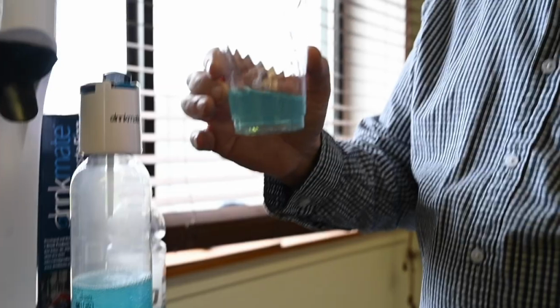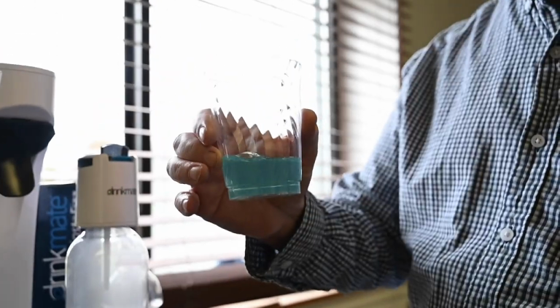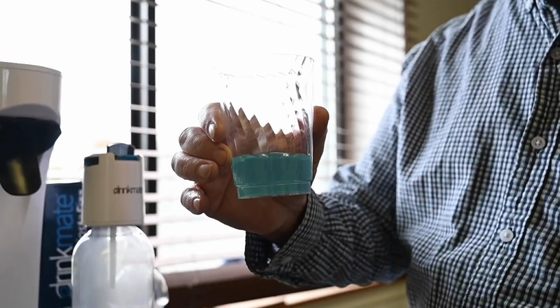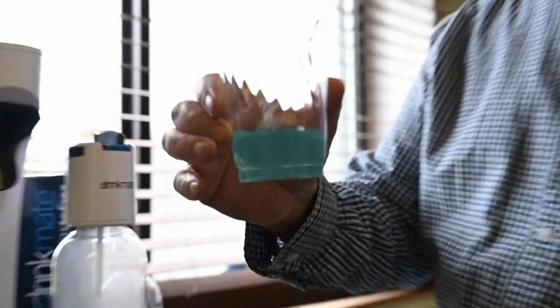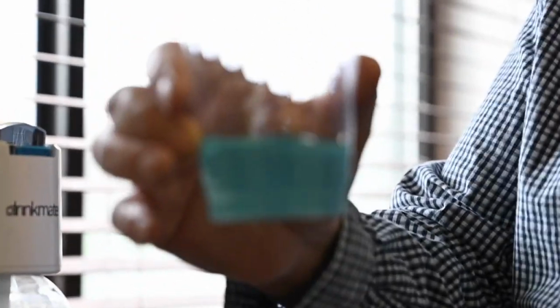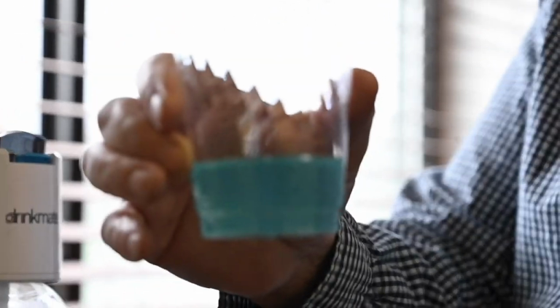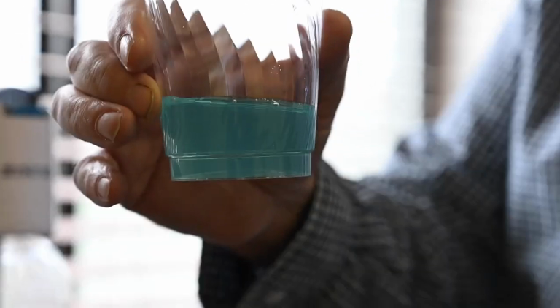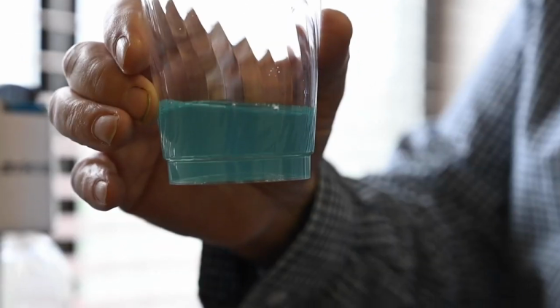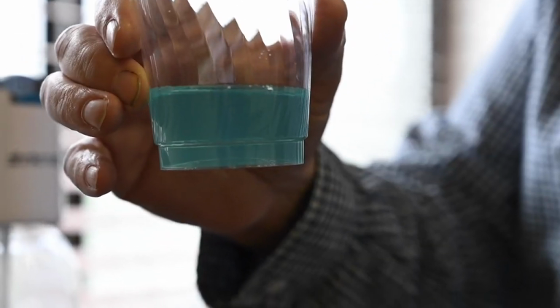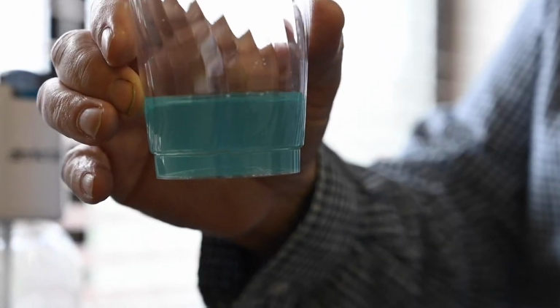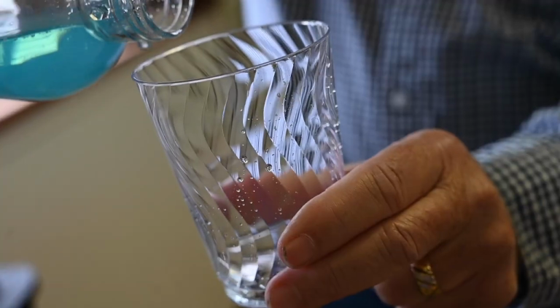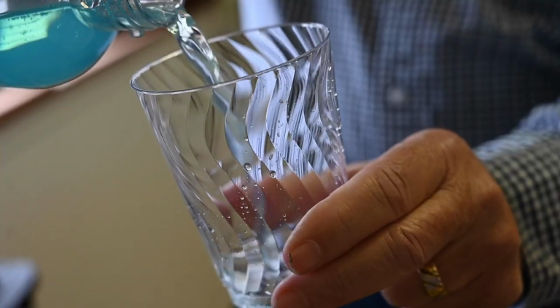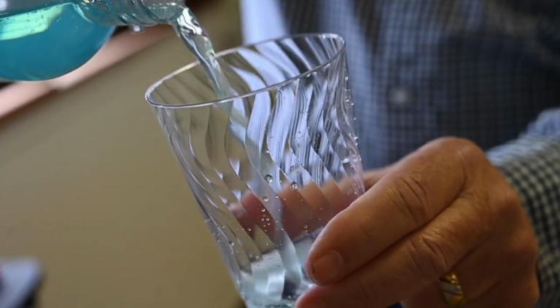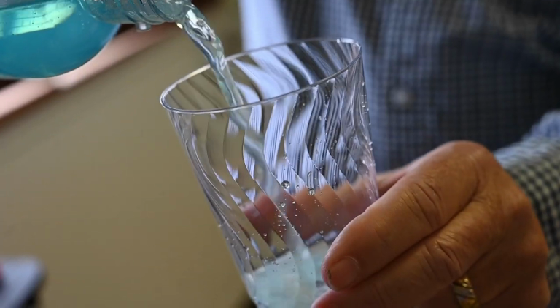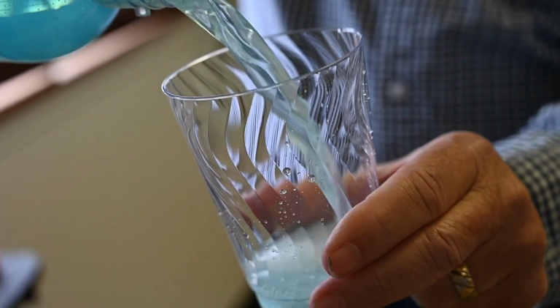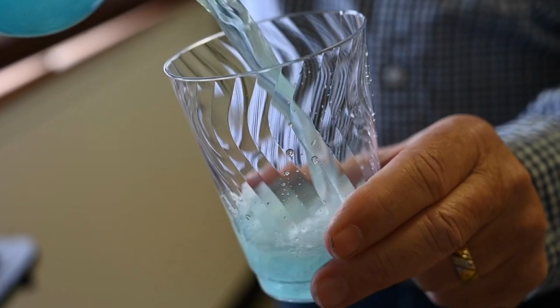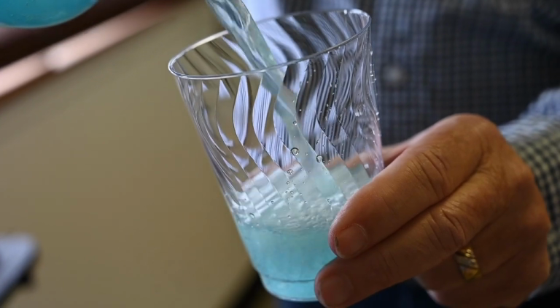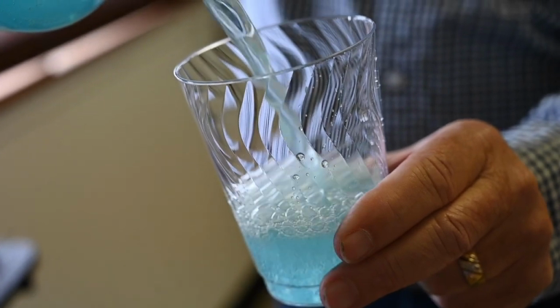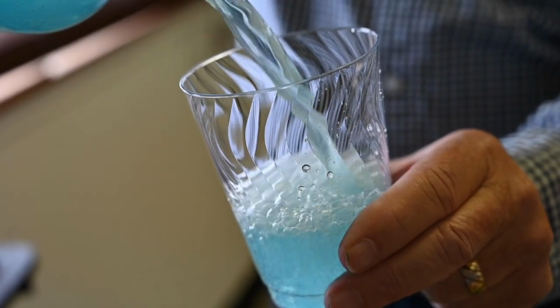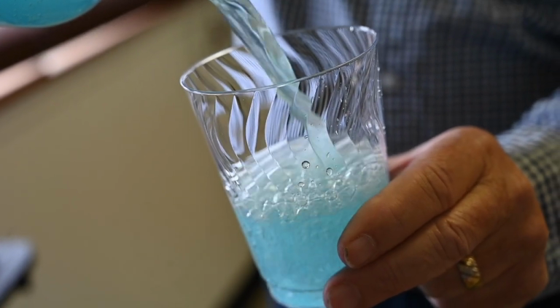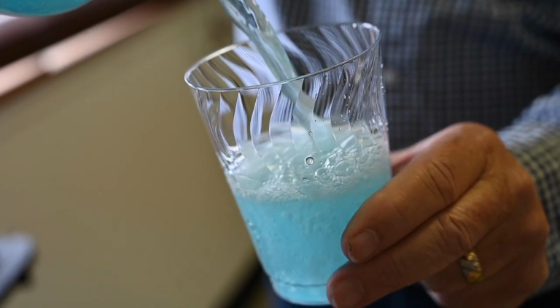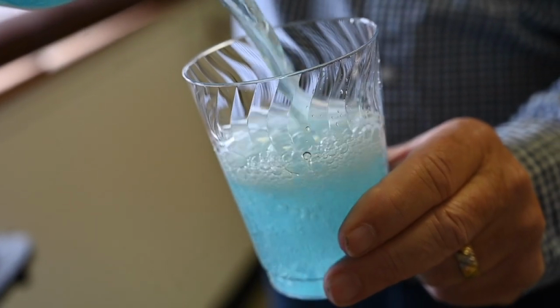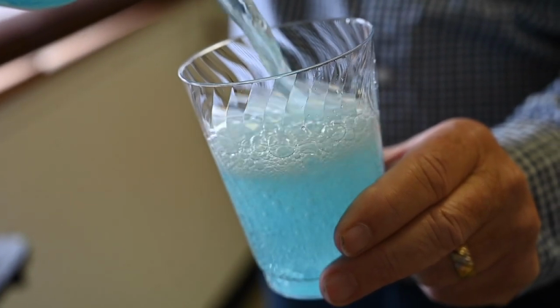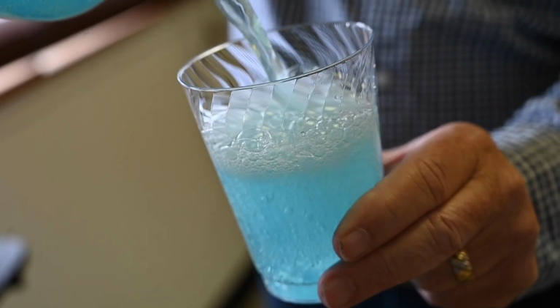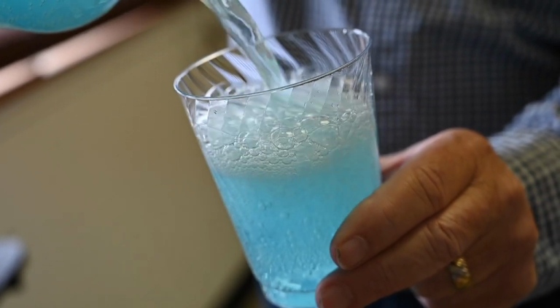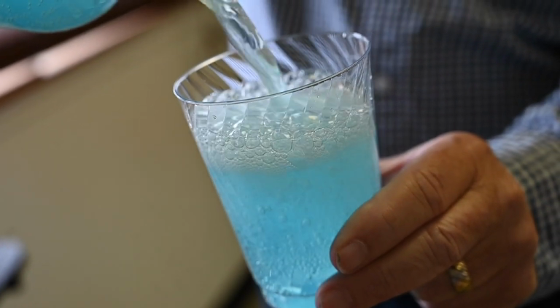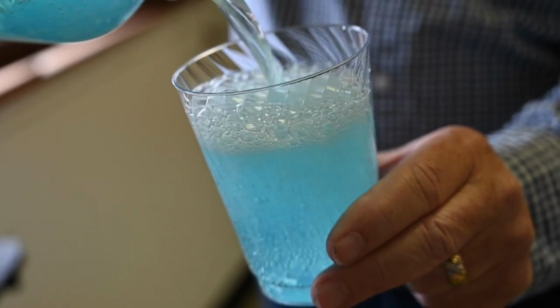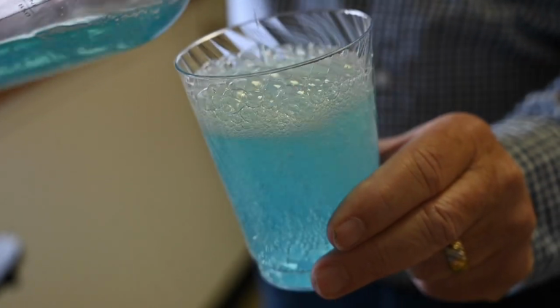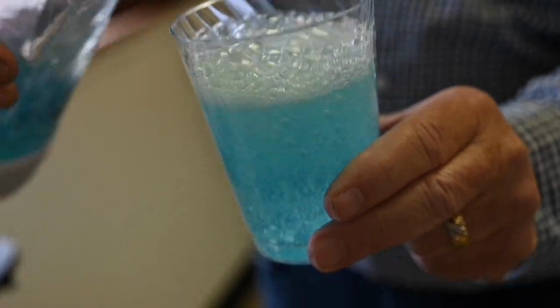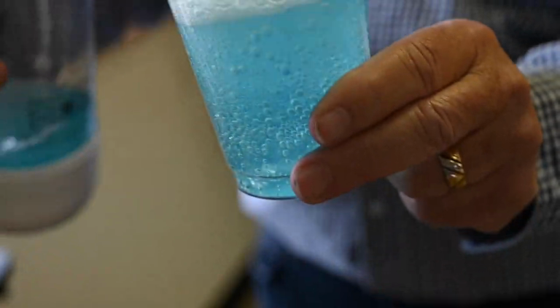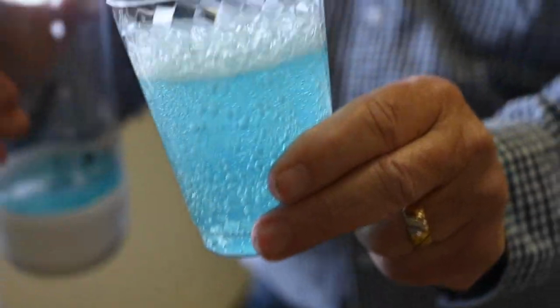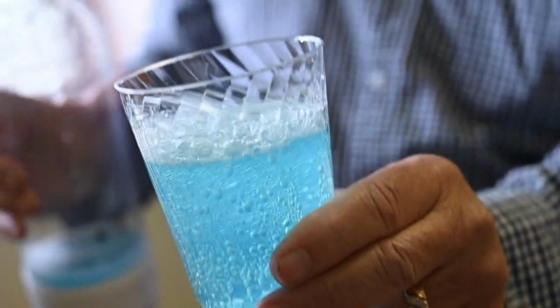Alright, so there's some Gatorade from before. Now I'll let you take the before and after test.